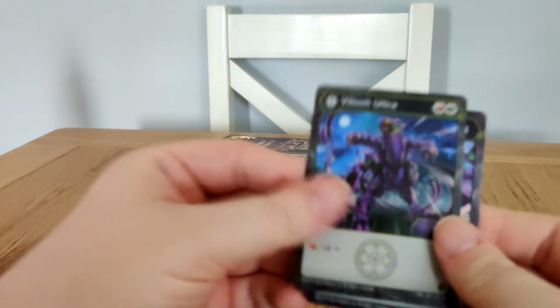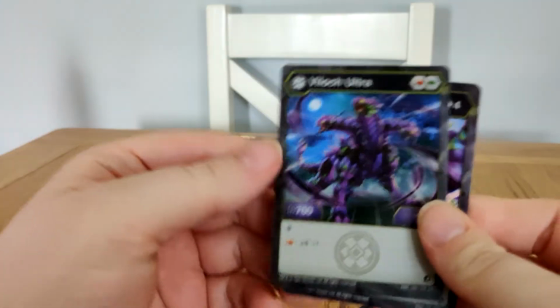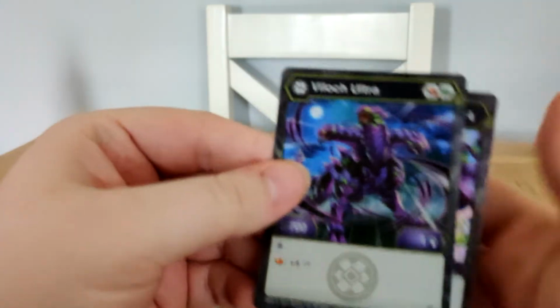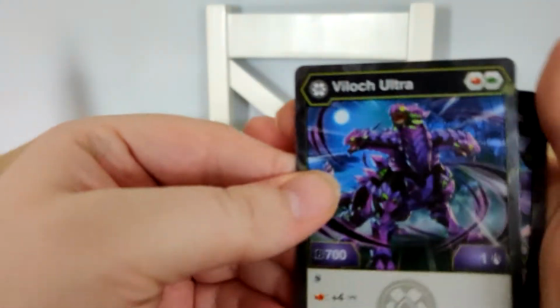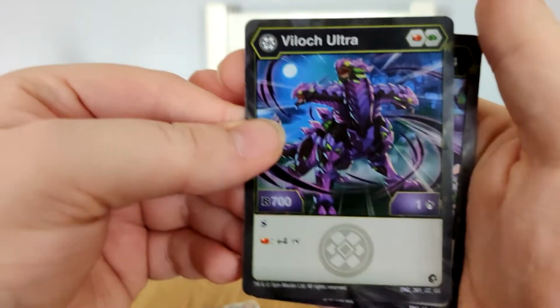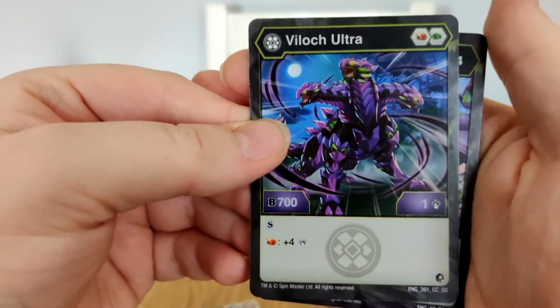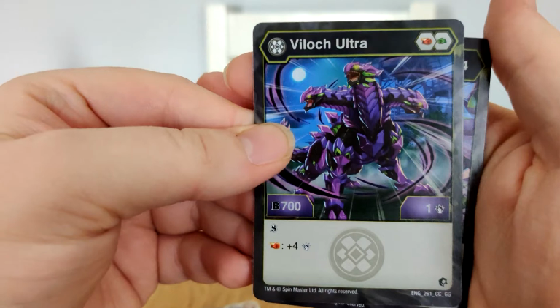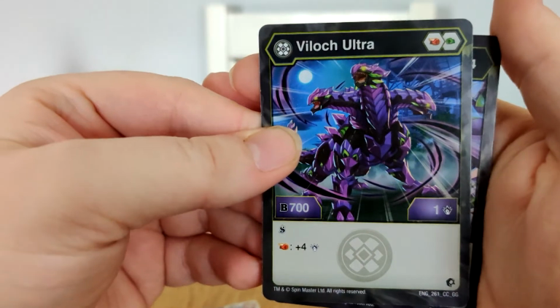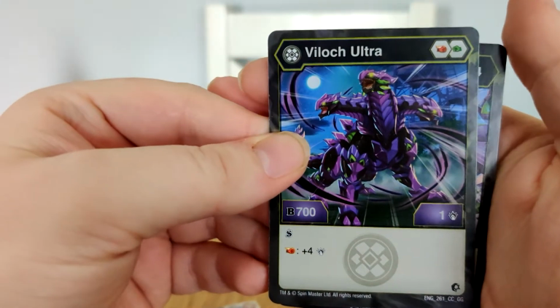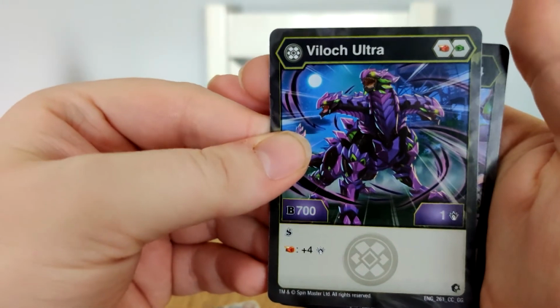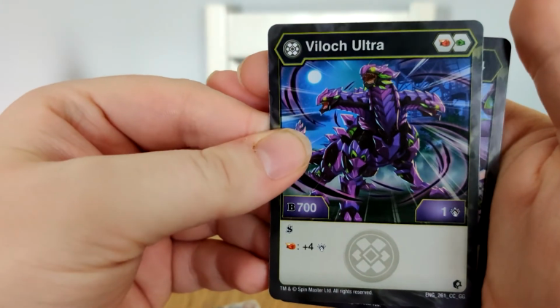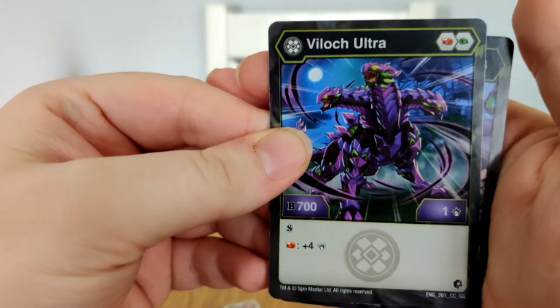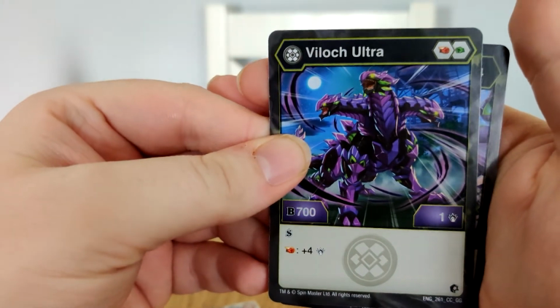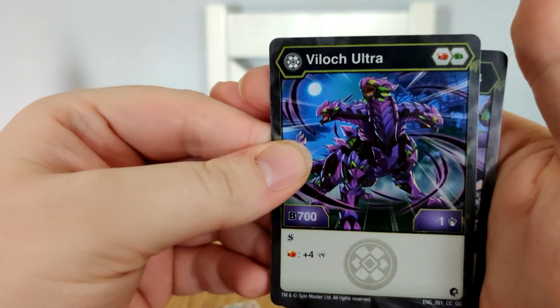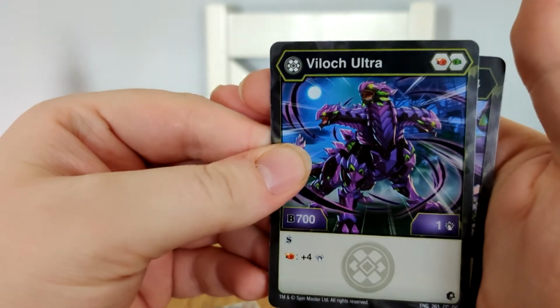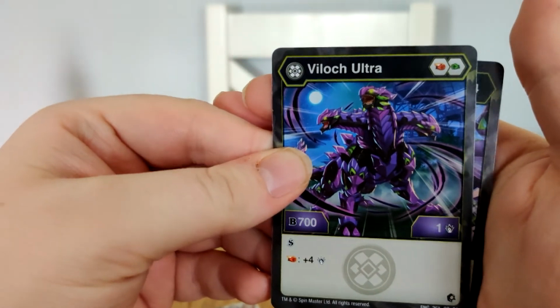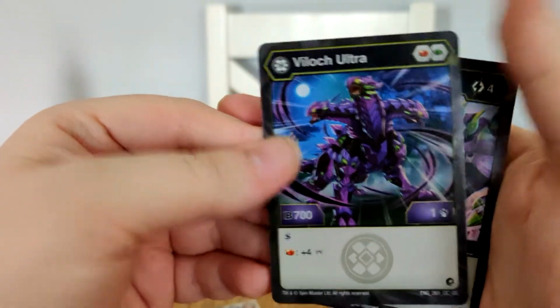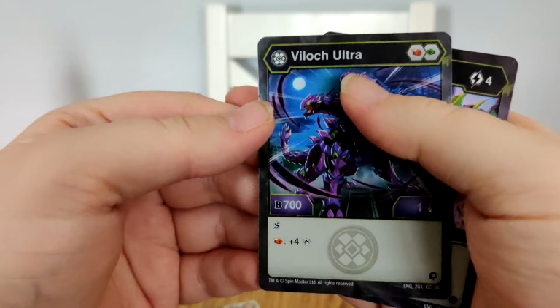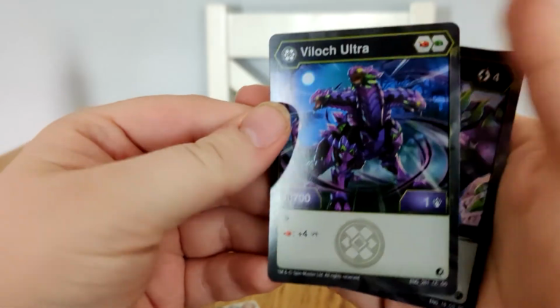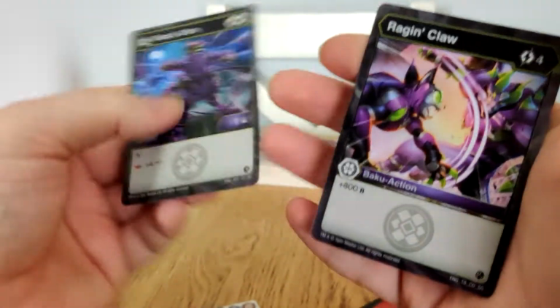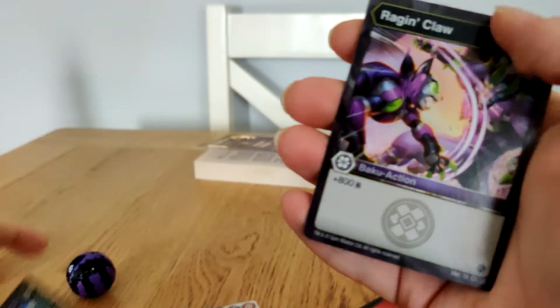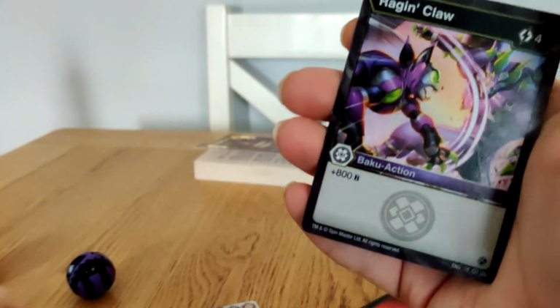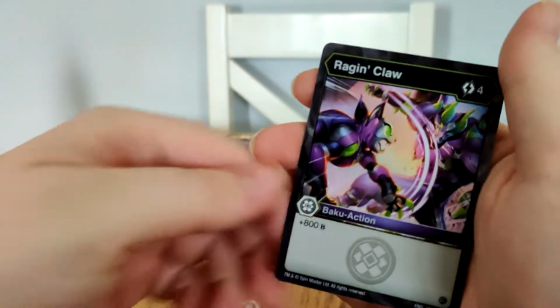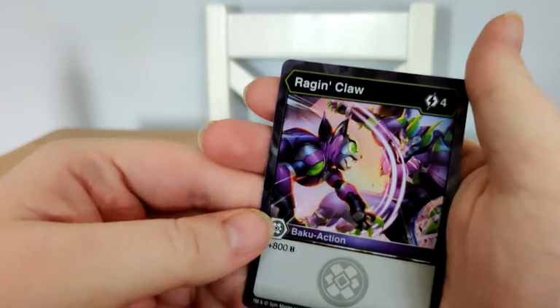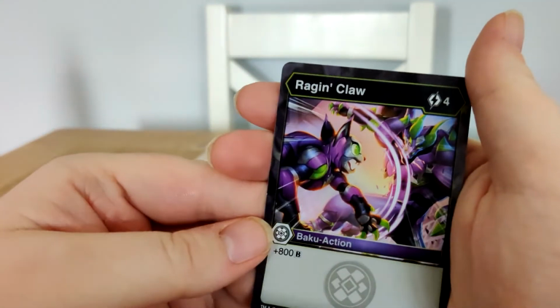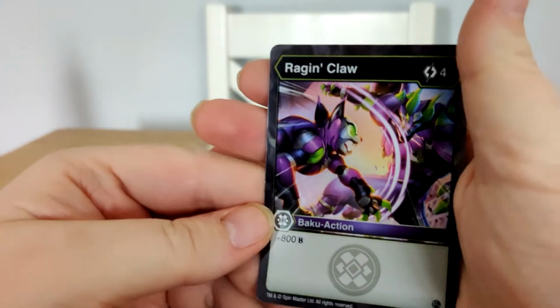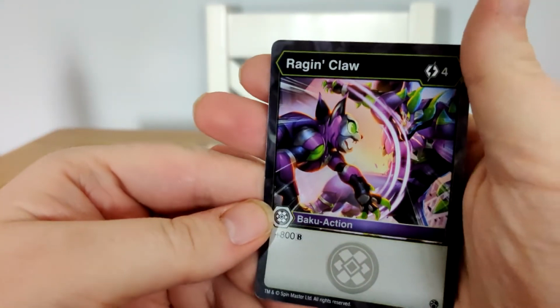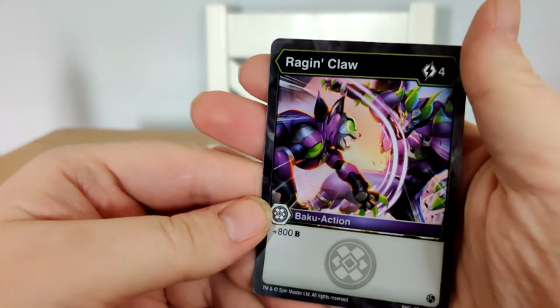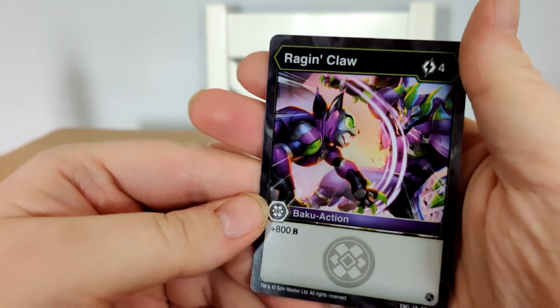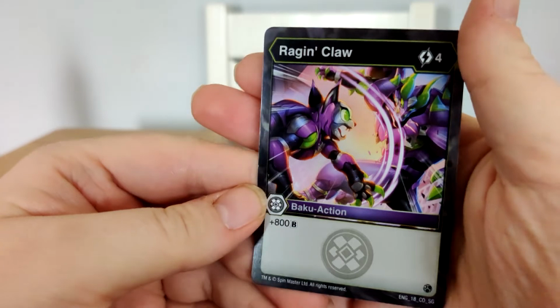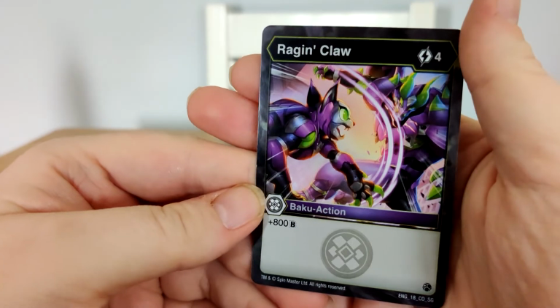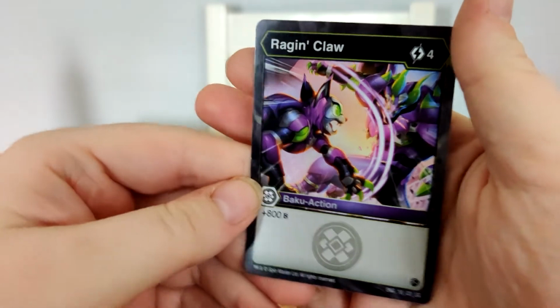We have Veloc Ultra: Cash Money and plus four Fist if you land on a Fist. And Rage and Claw — hey, cool — for Rascal. Plus 800B.